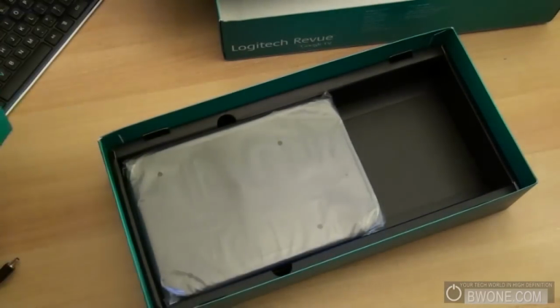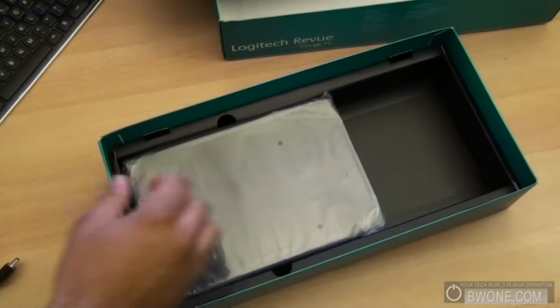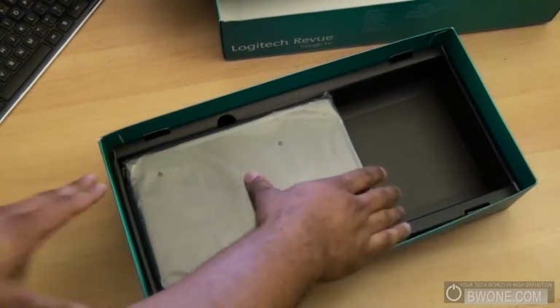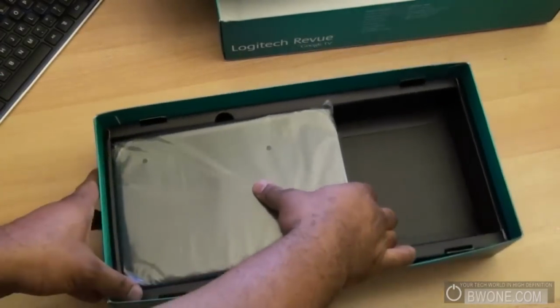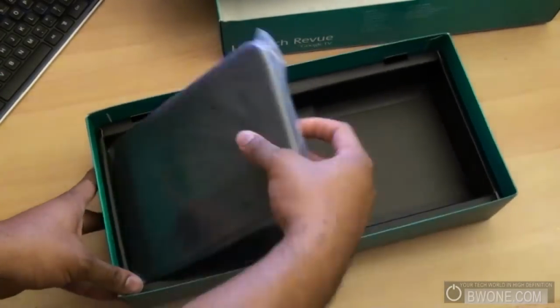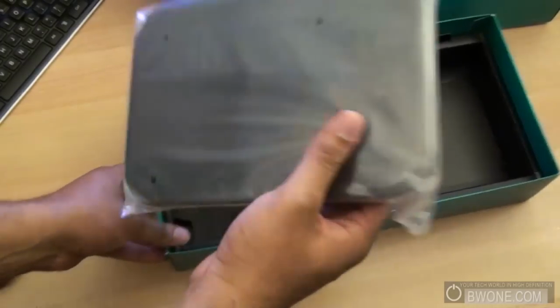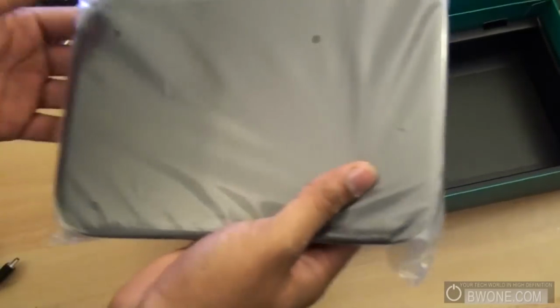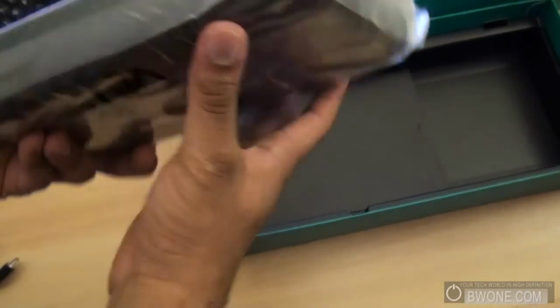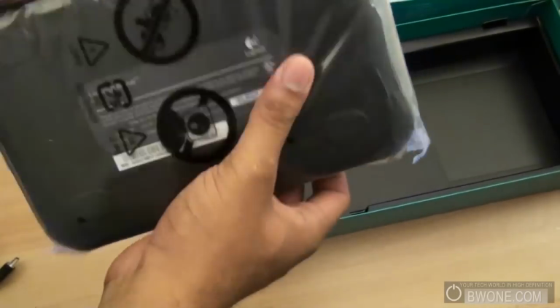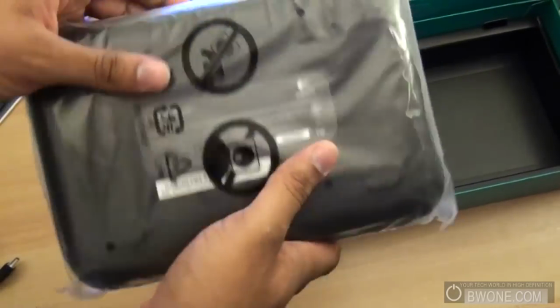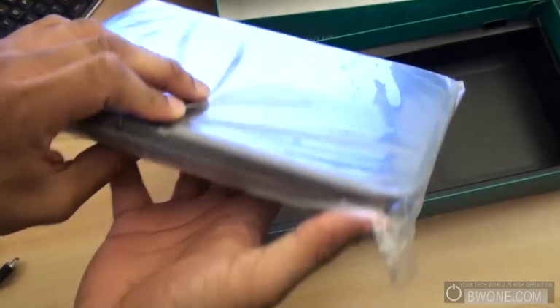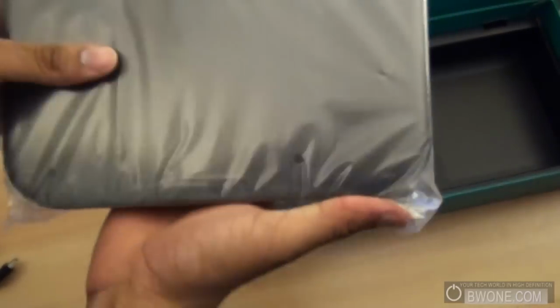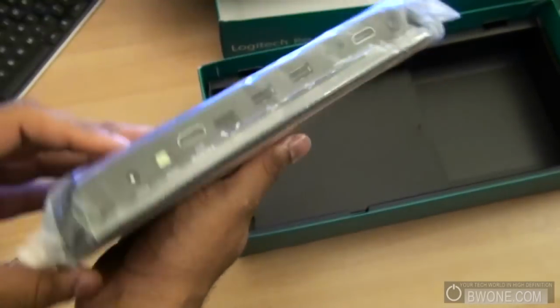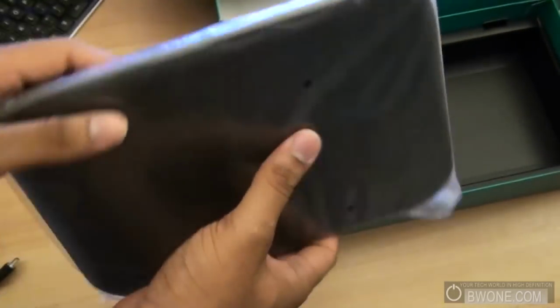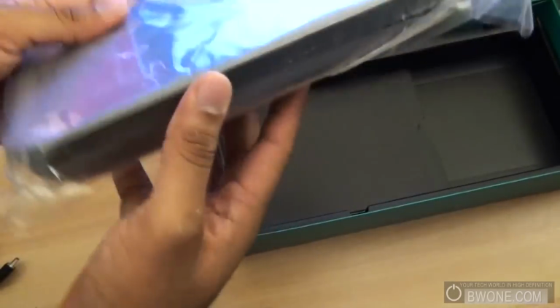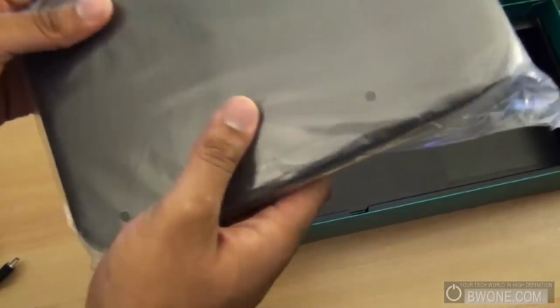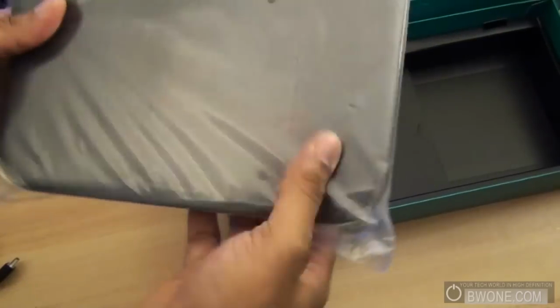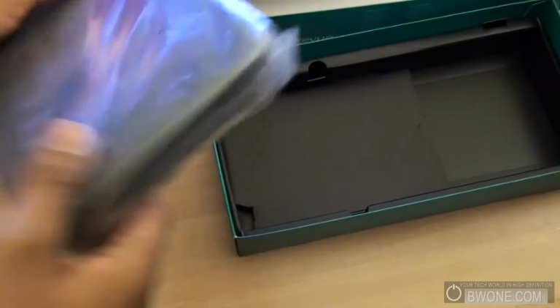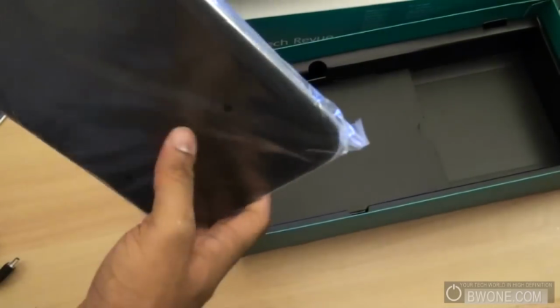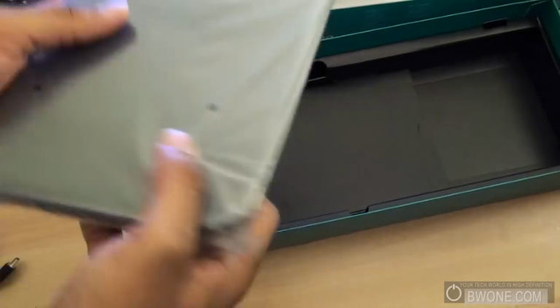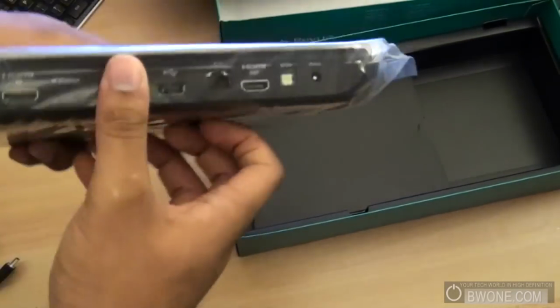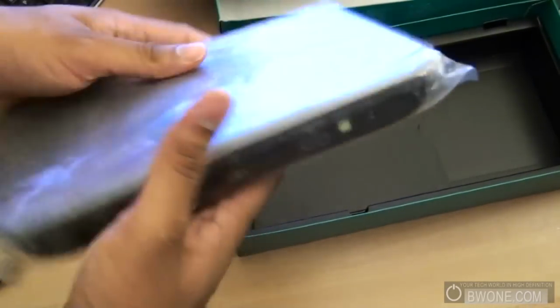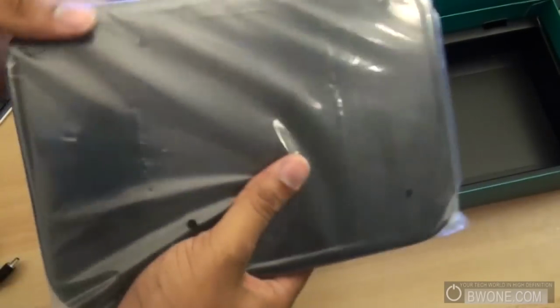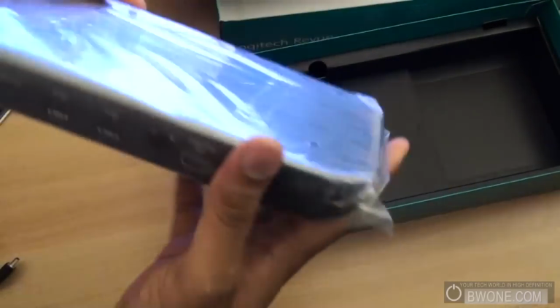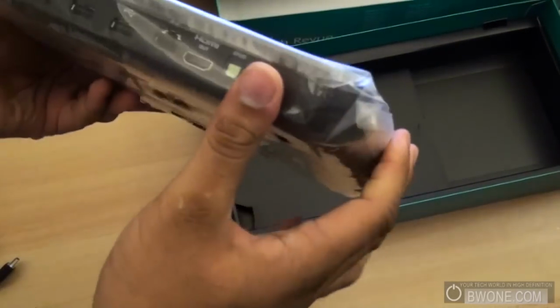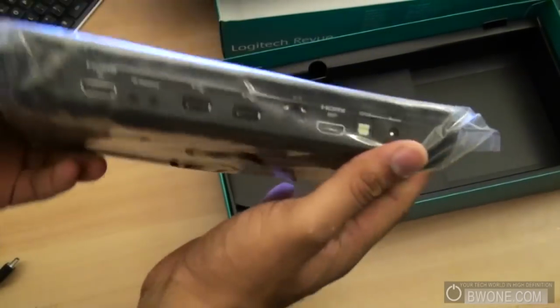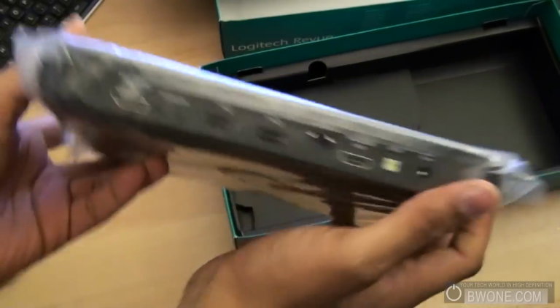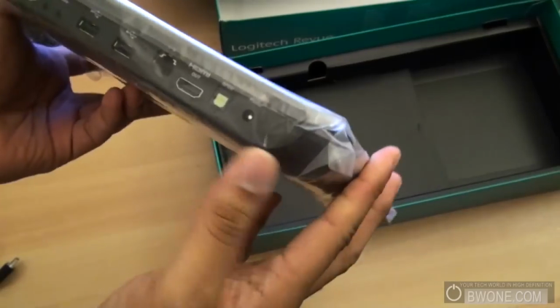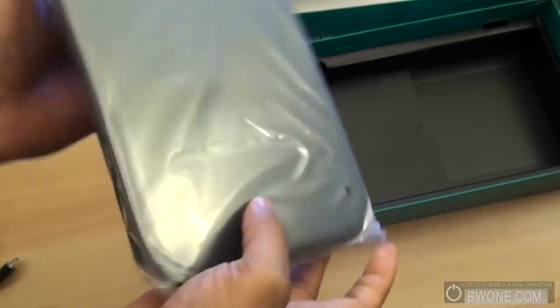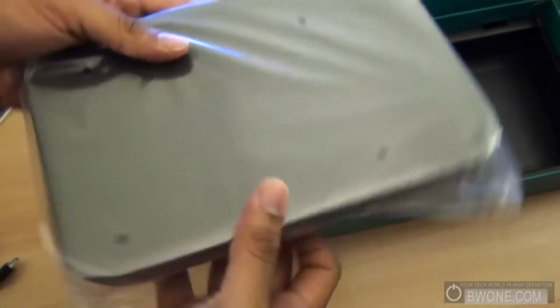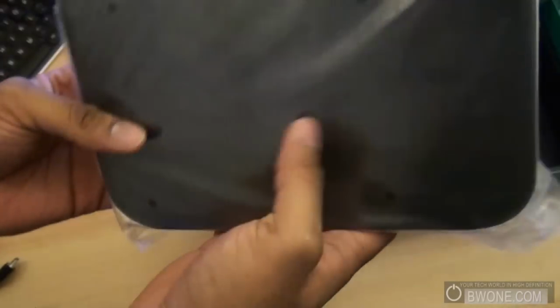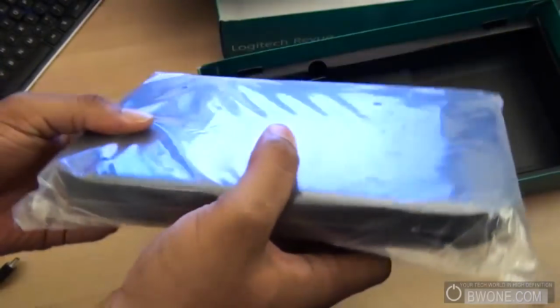And this looks like the other part of the power adapter. Inside here looks like the Revue itself — it's a lot lighter than I thought it would be. A lot lighter and a lot thinner than I thought it was going to be from the way it looked in pictures. Connections and all that stuff are in the back here. Pretty cool stuff.